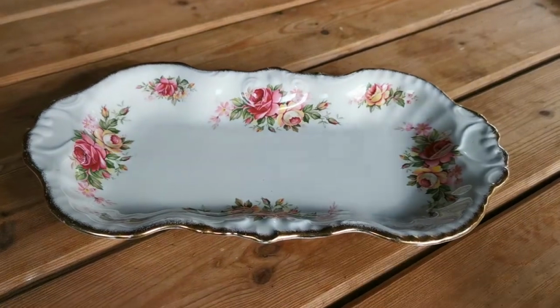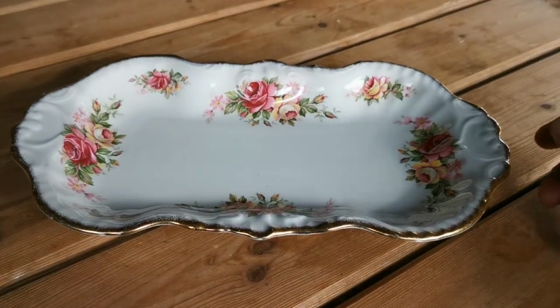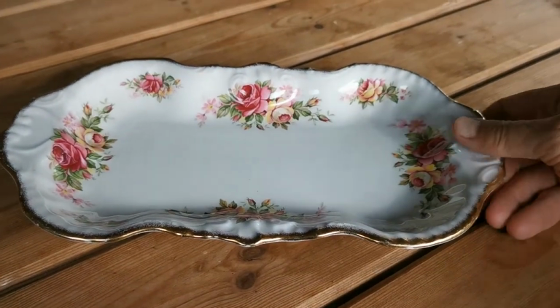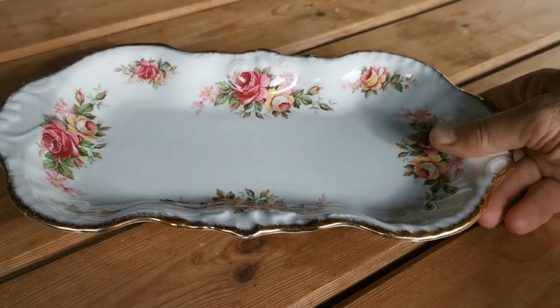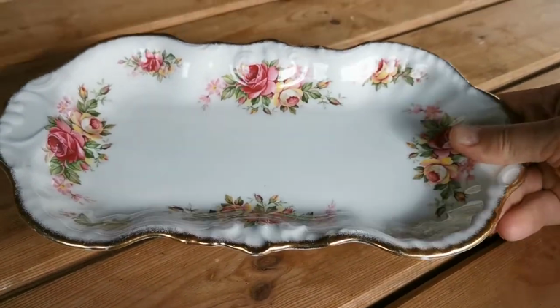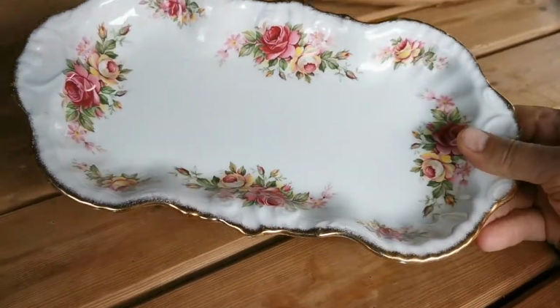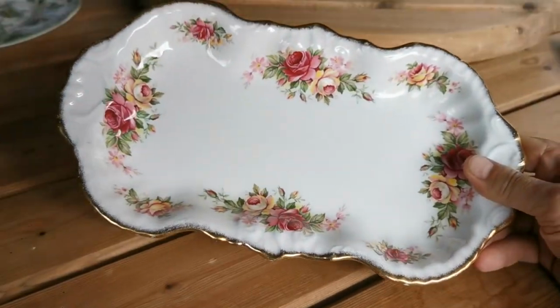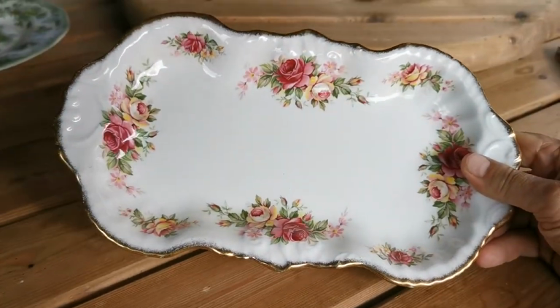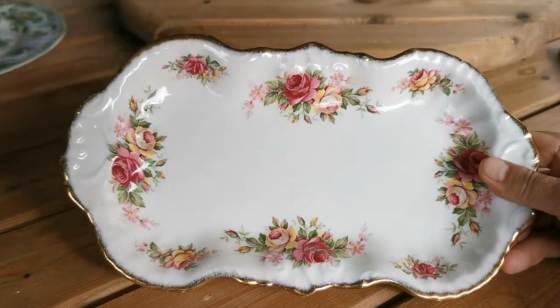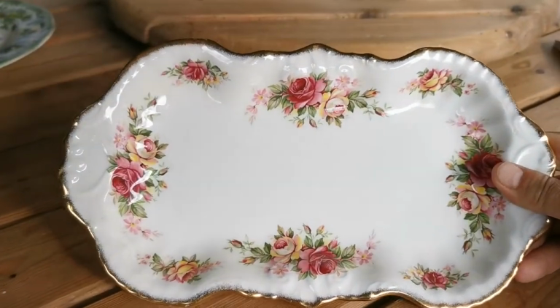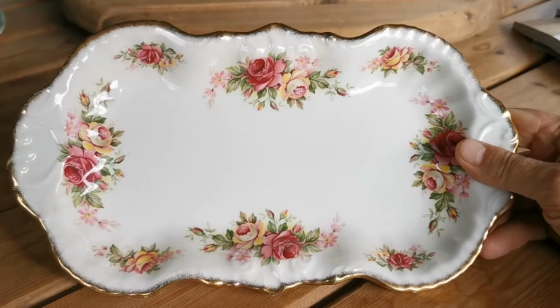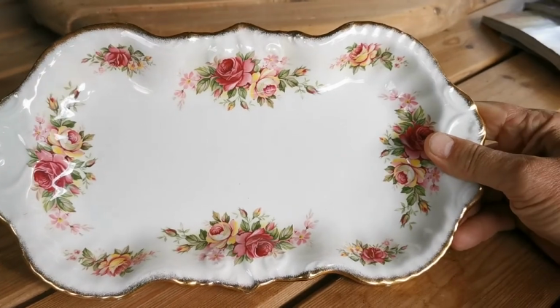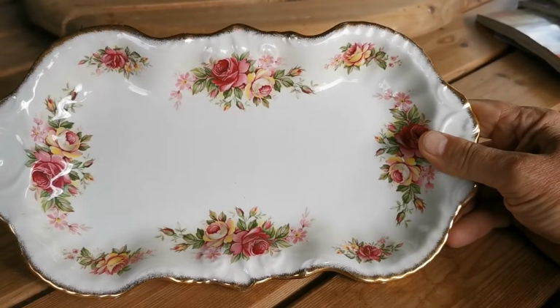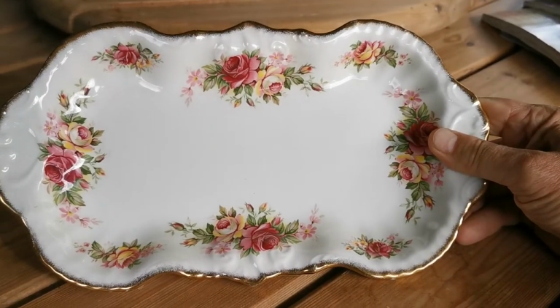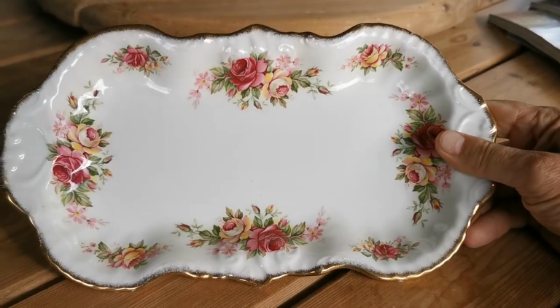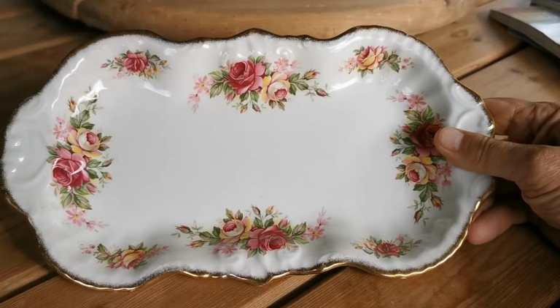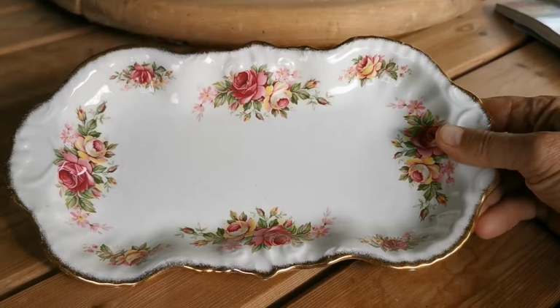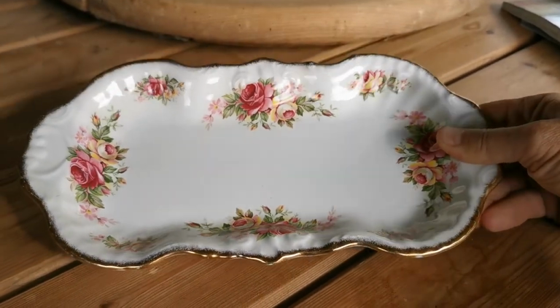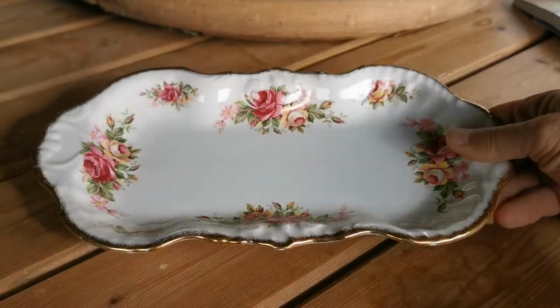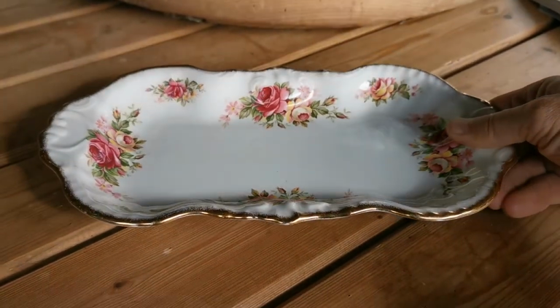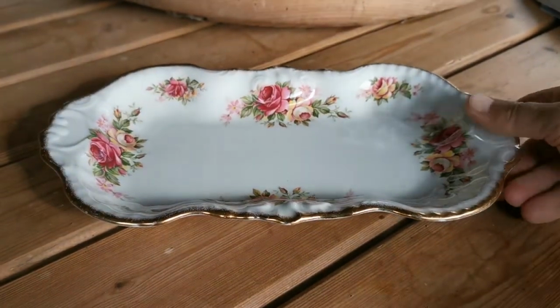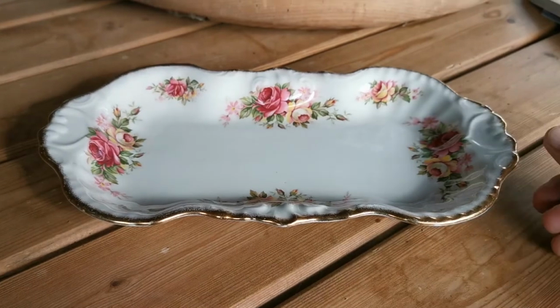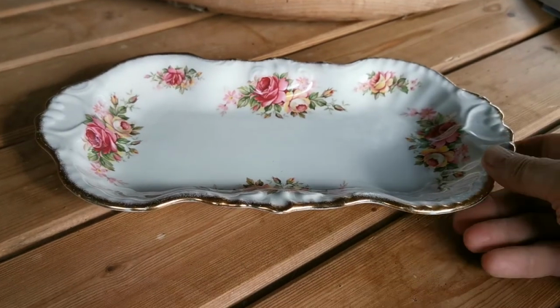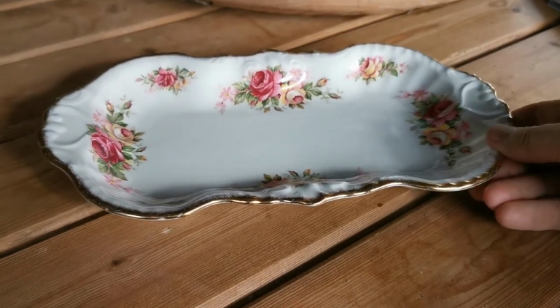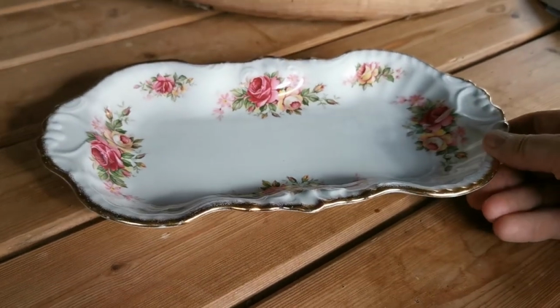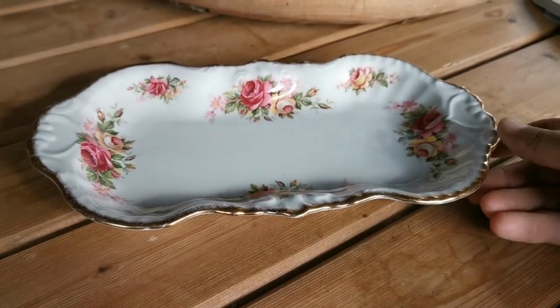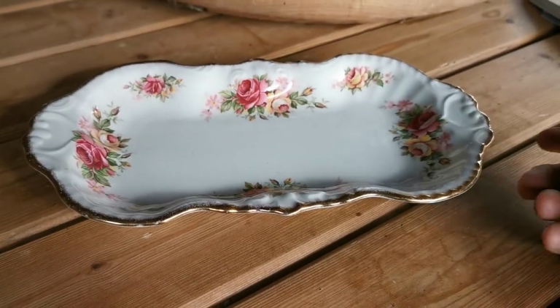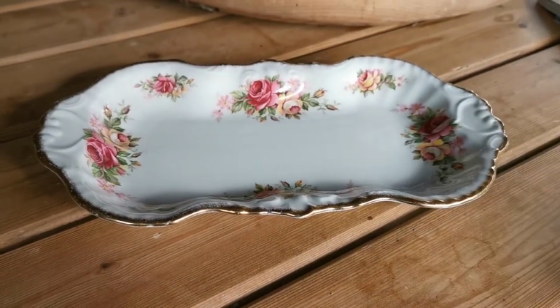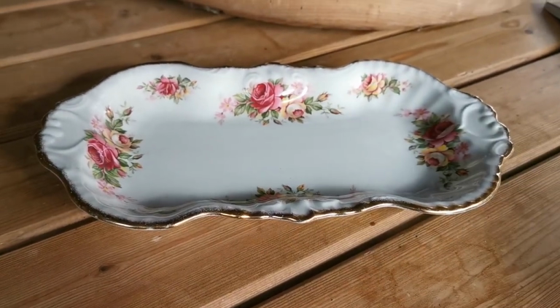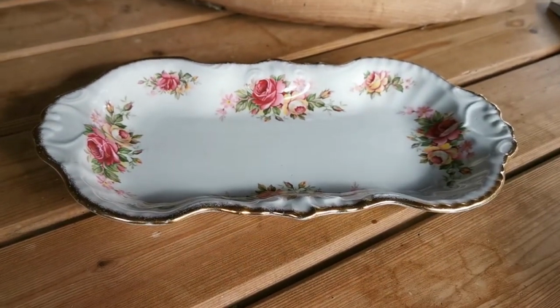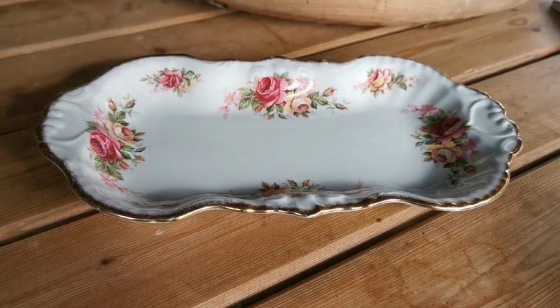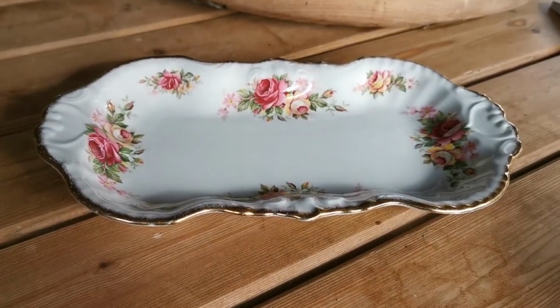Welcome to this product support video for this rather nice piece of James Kent Old Foley. This is a decorative tray initially designed really for a dressing table trinket or a holder.